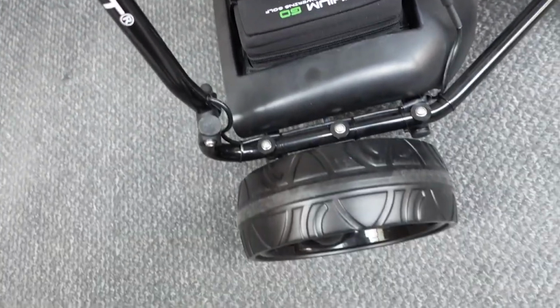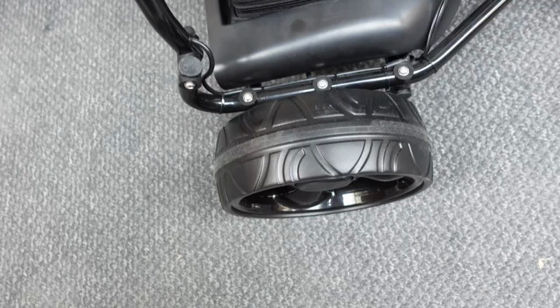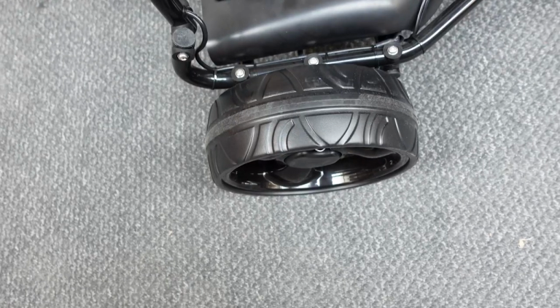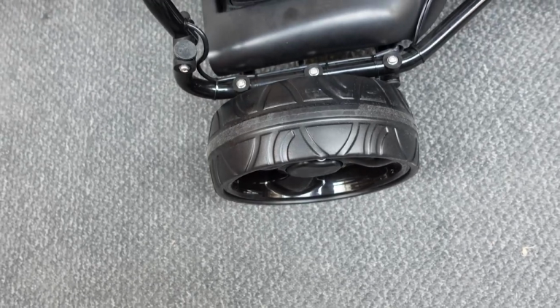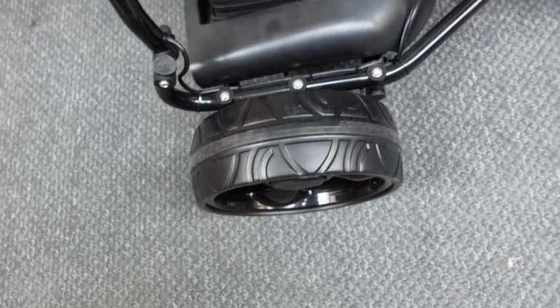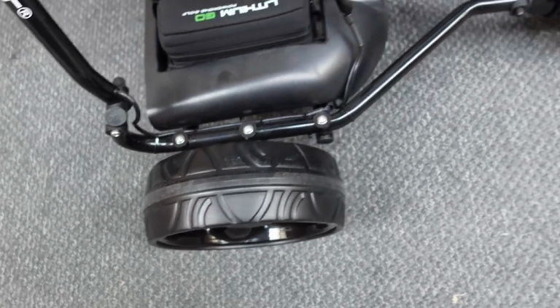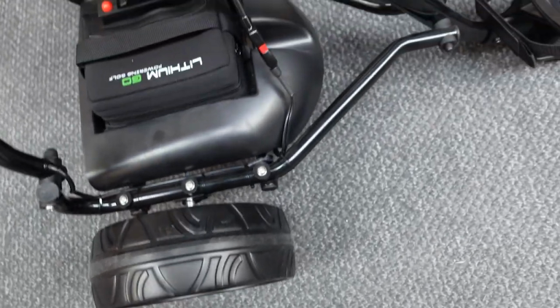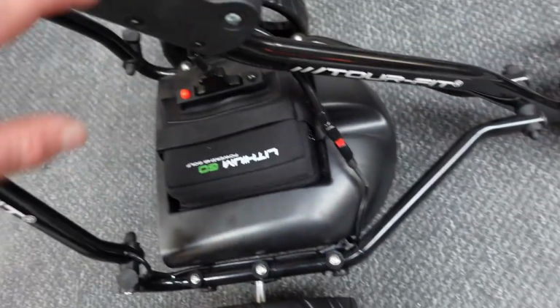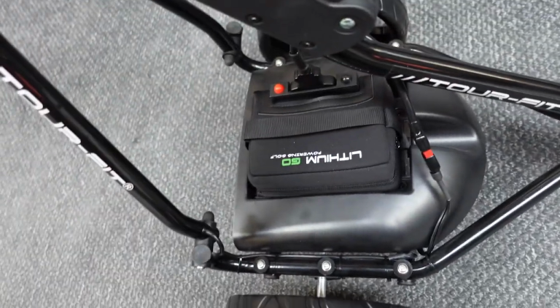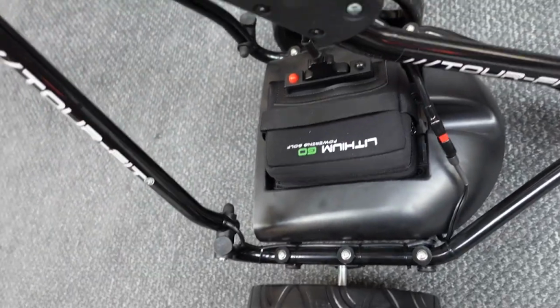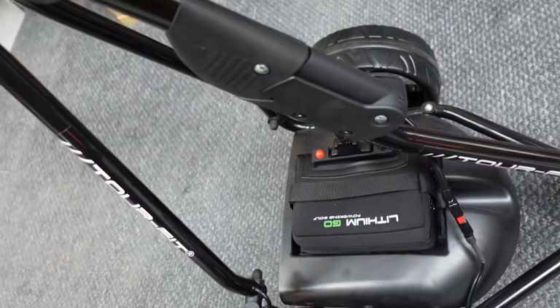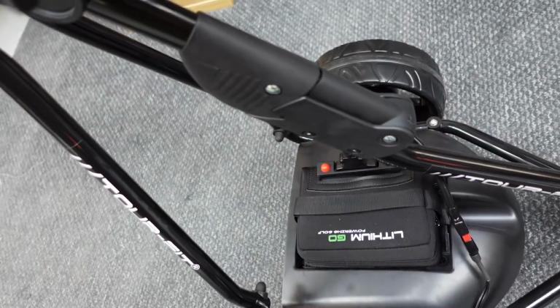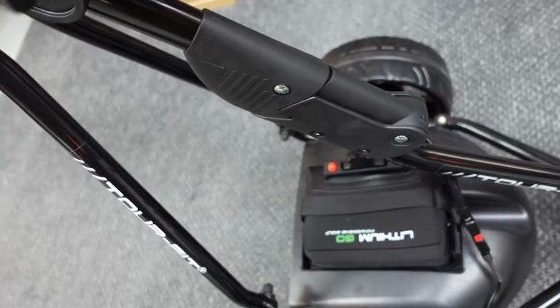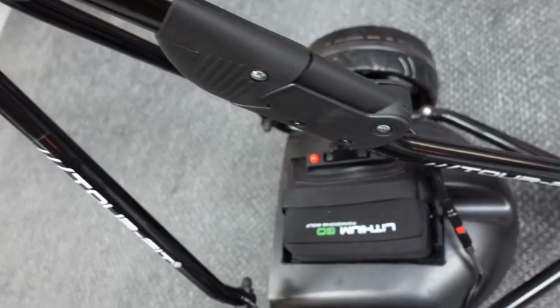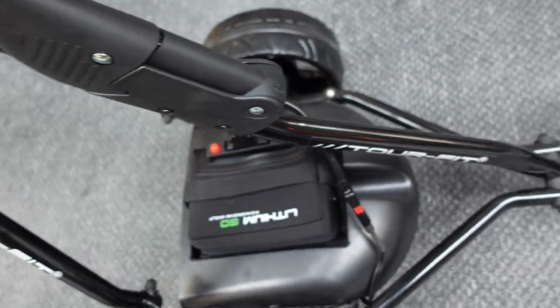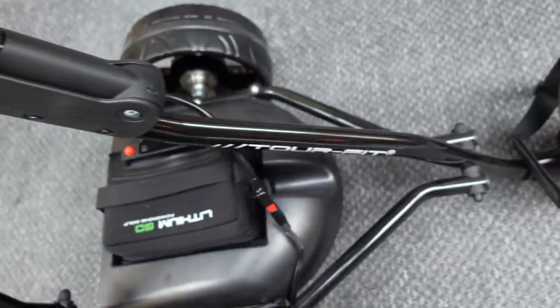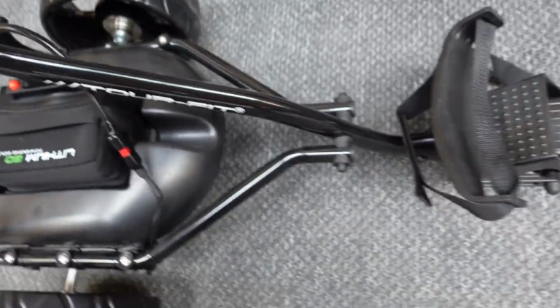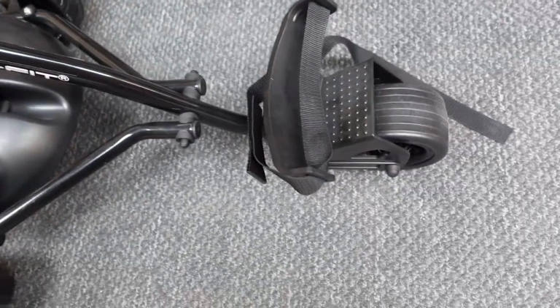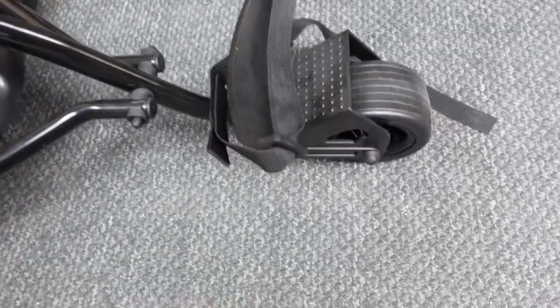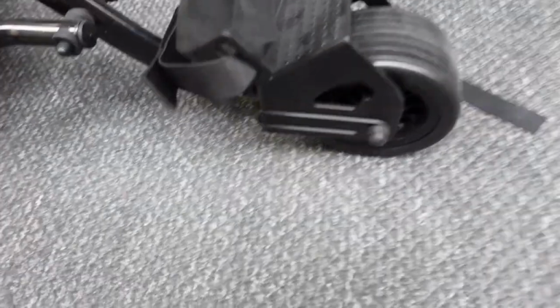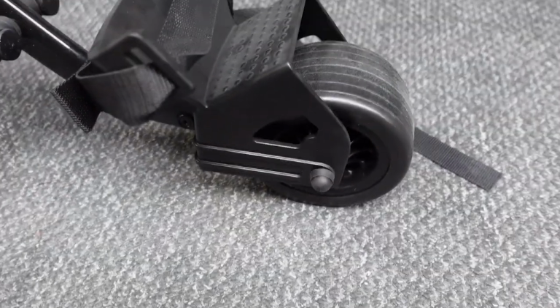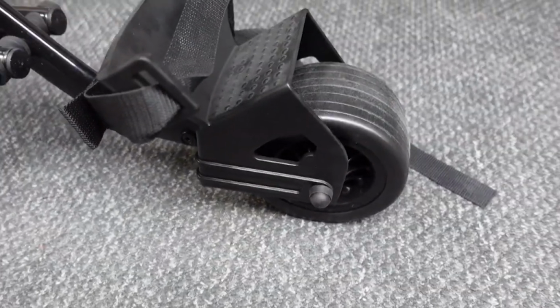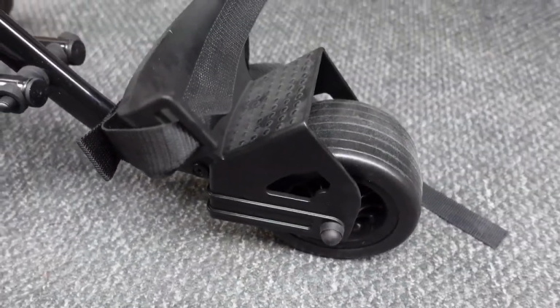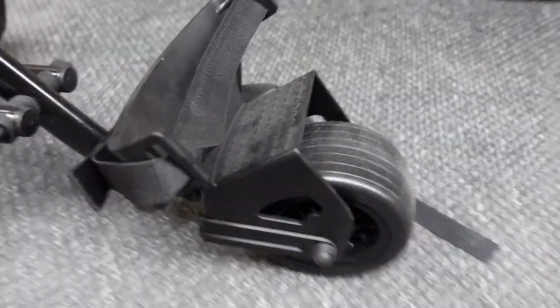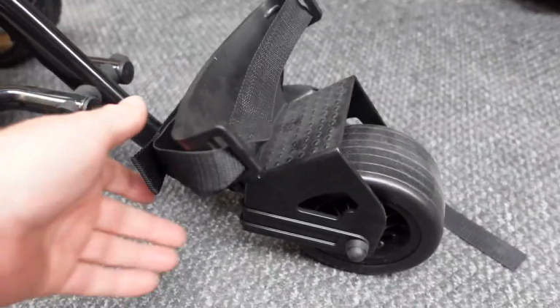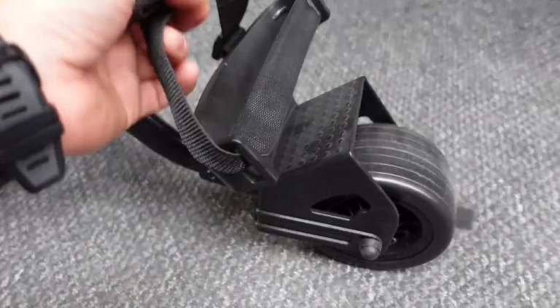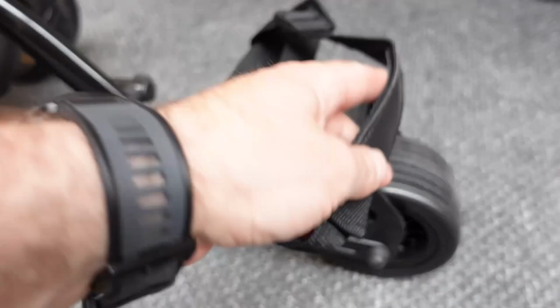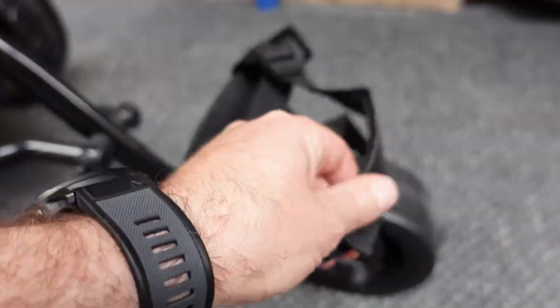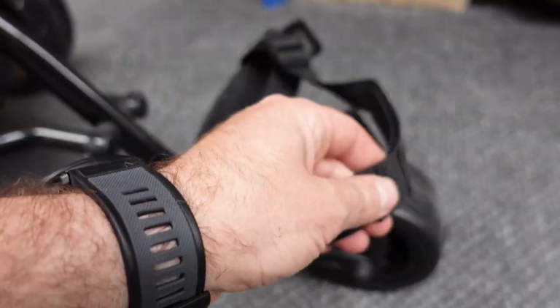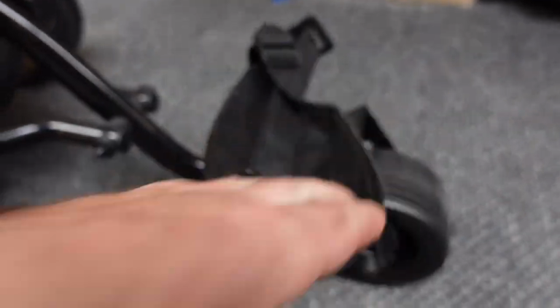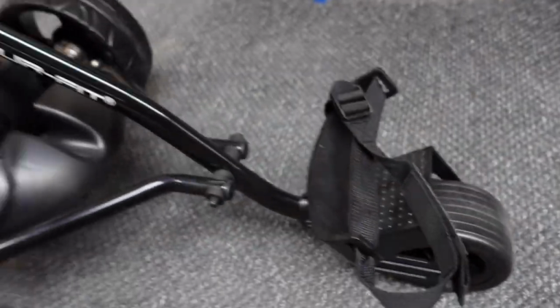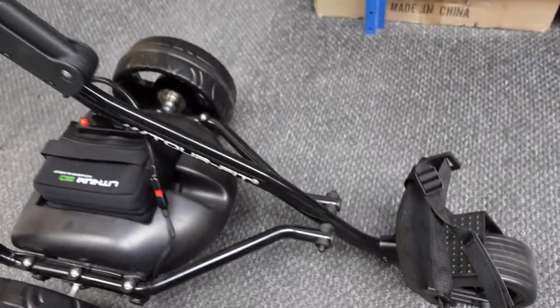You've got removable wheels with stainless steel clutches, another bracket for the folding mechanism, and an adjustable front wheel with a Velcro strap for holding on your bag.